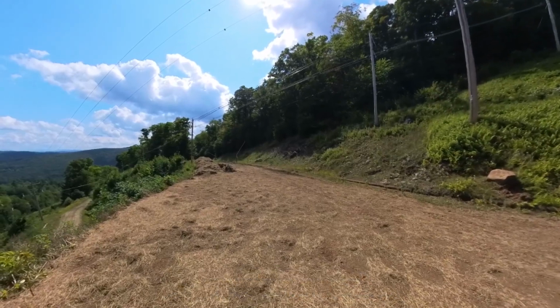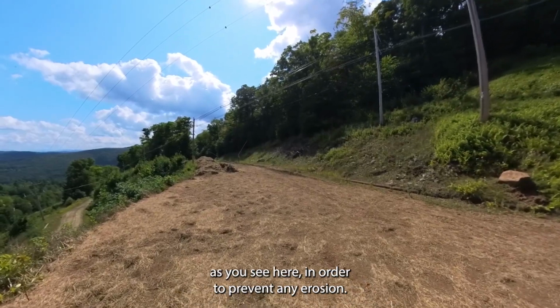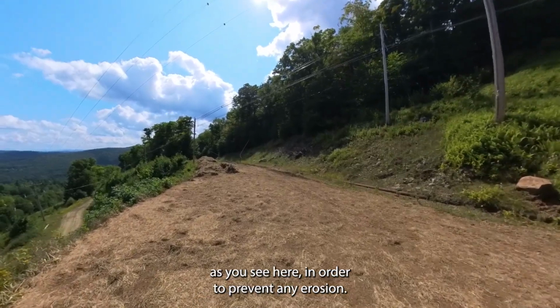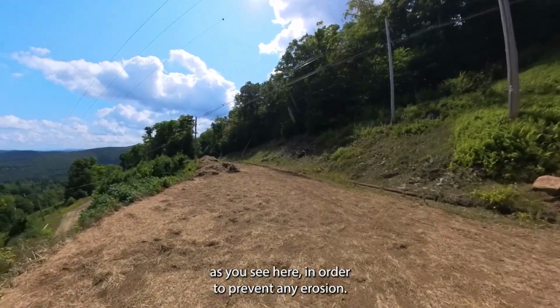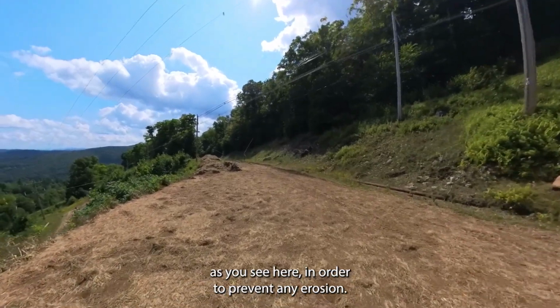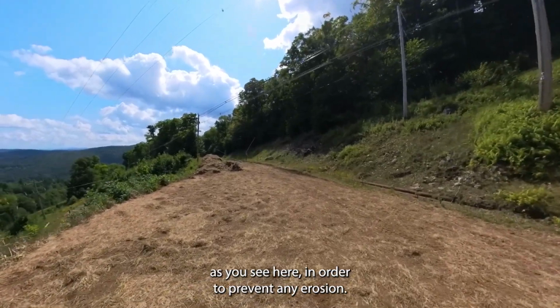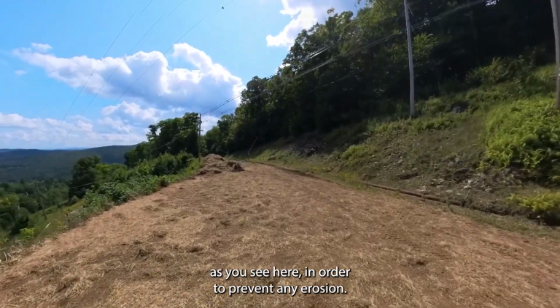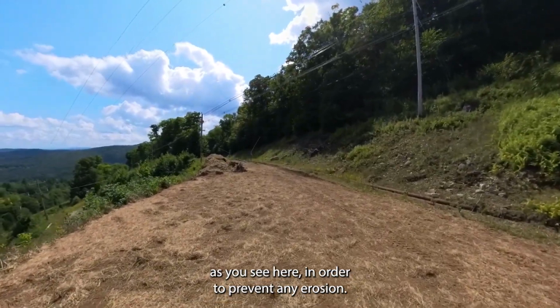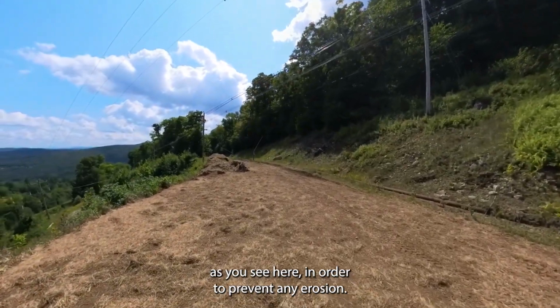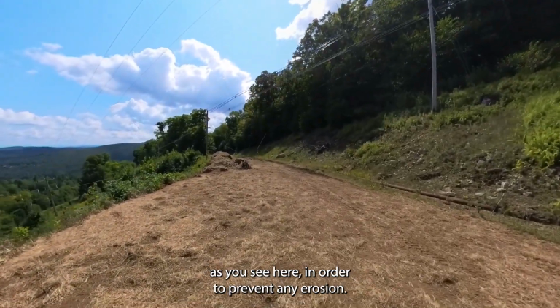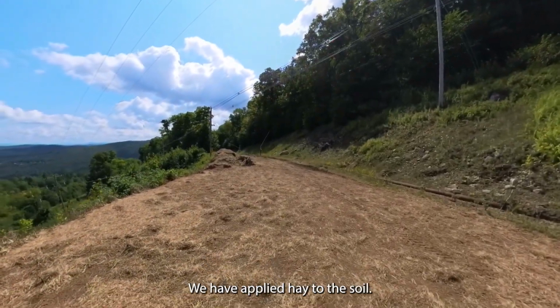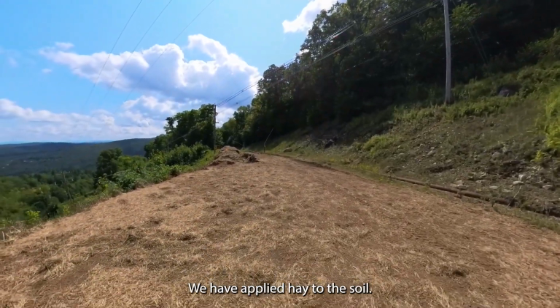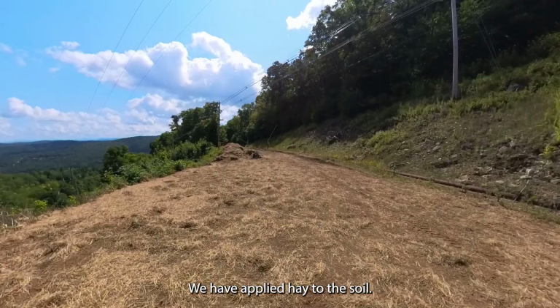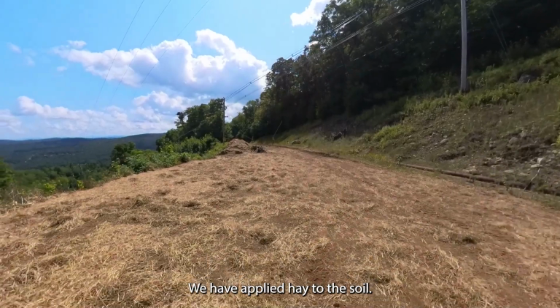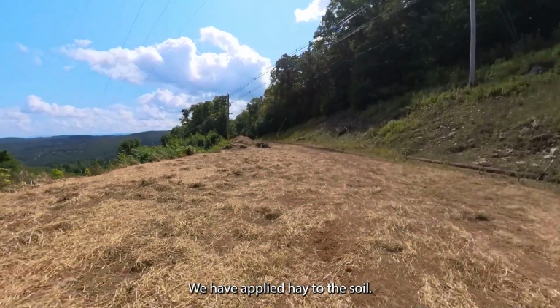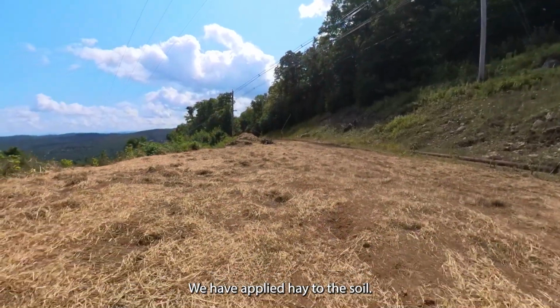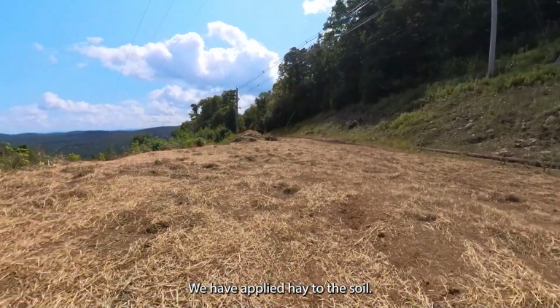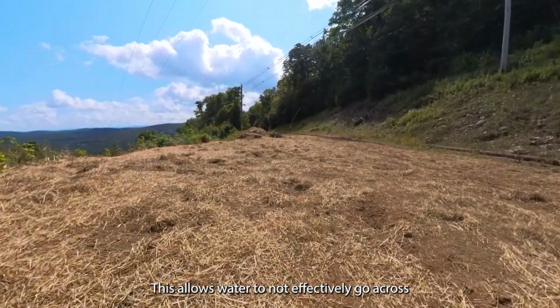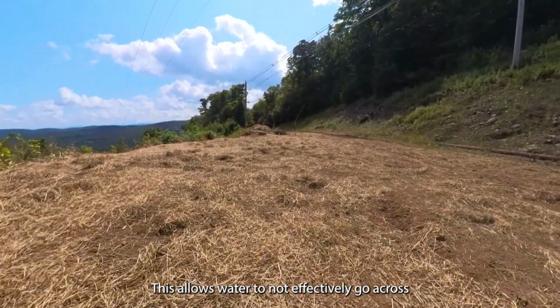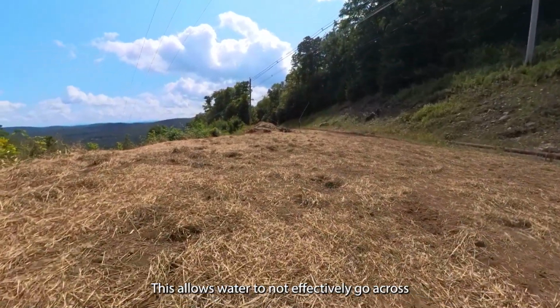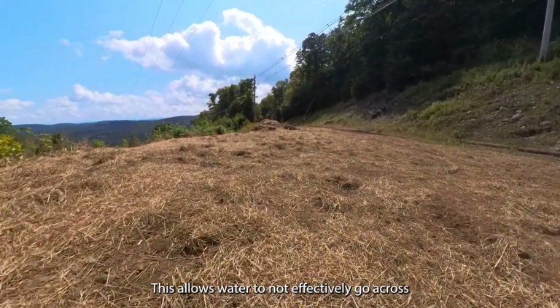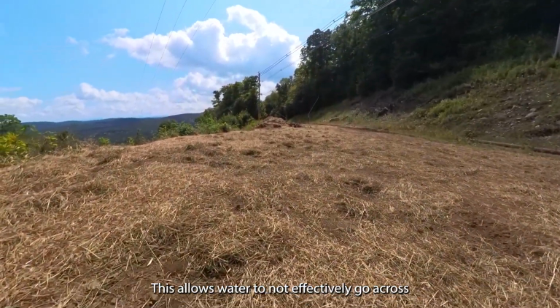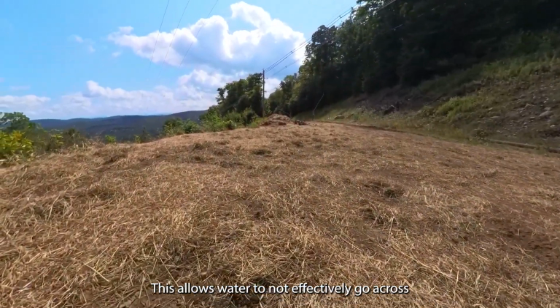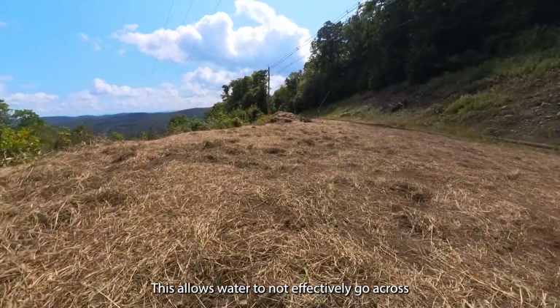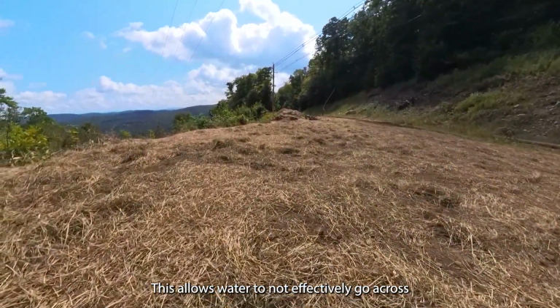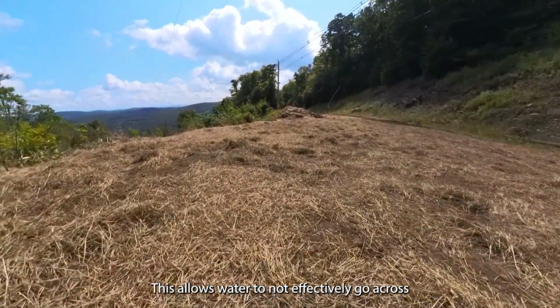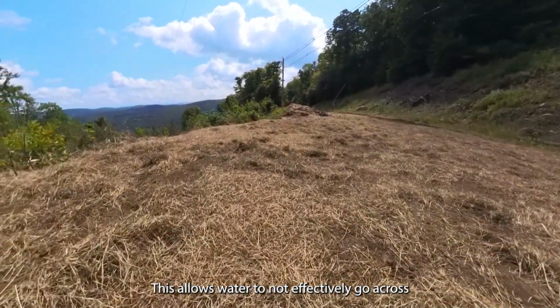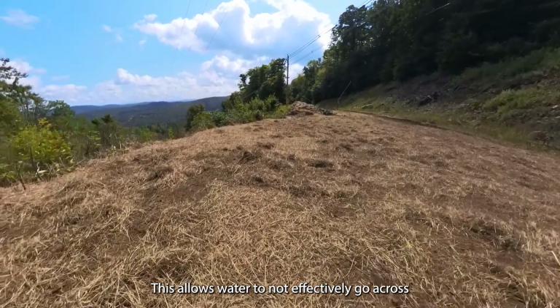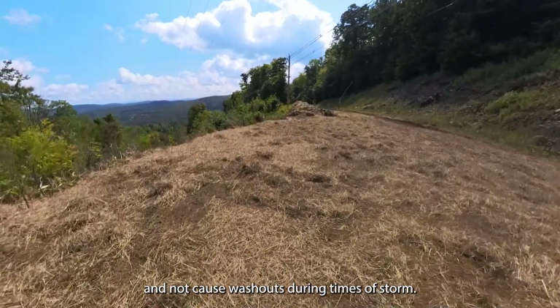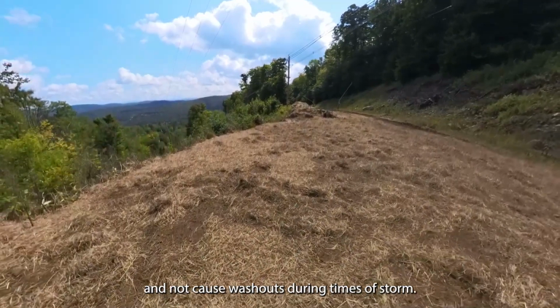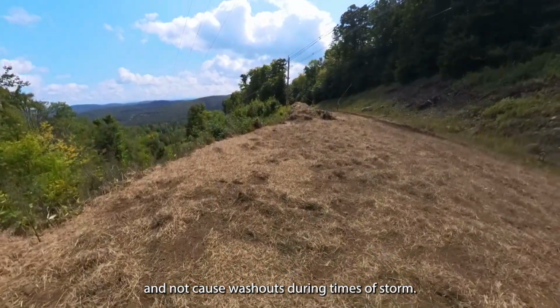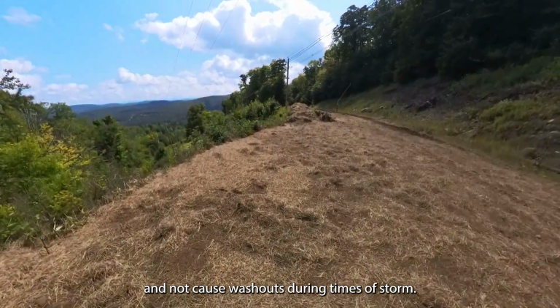As you can see here, in order to prevent any erosion, we have applied hay to the soil. This allows water to not effectively go across and cause washouts.